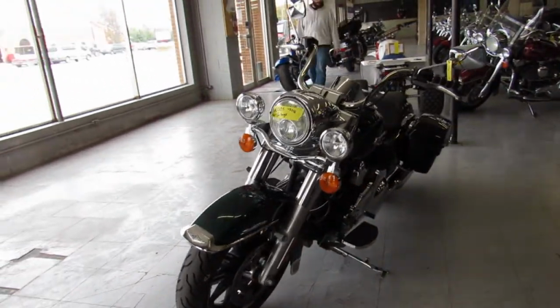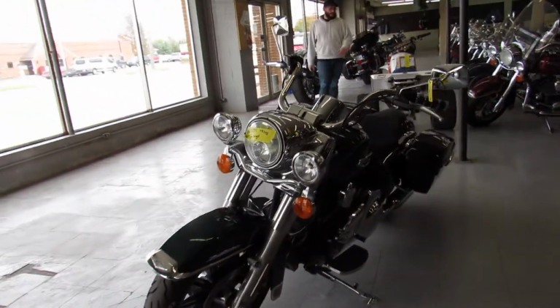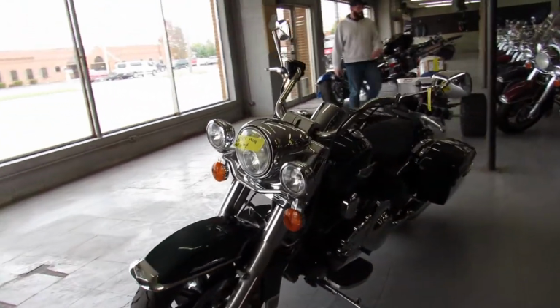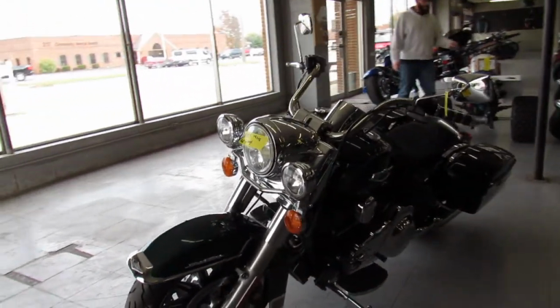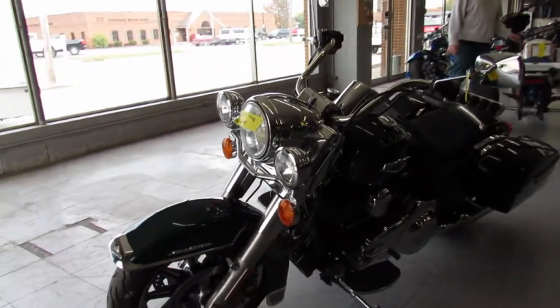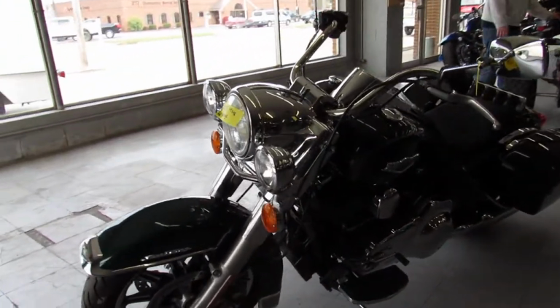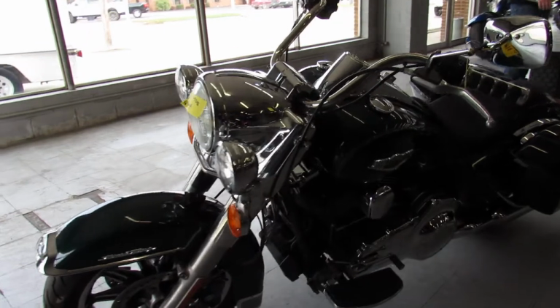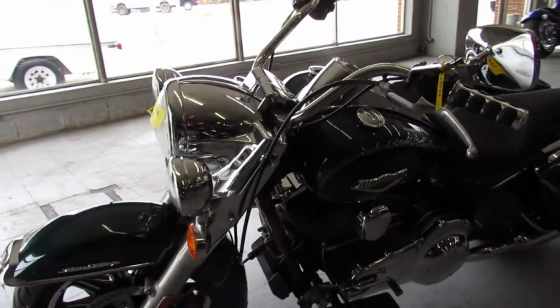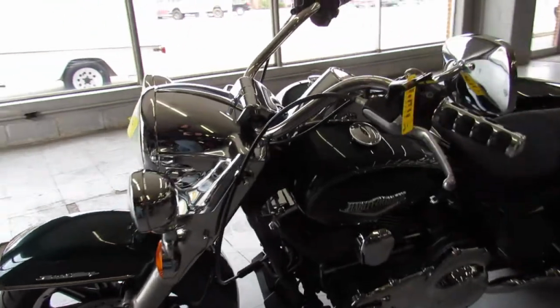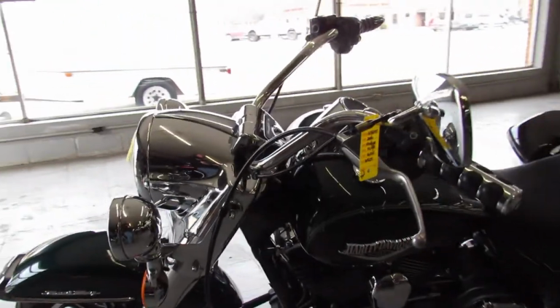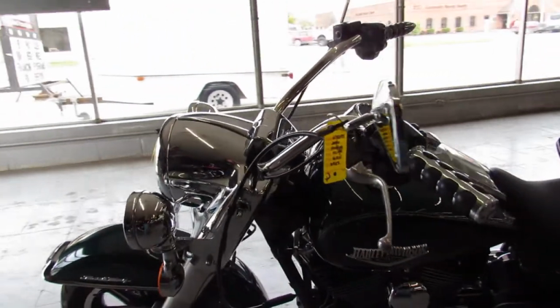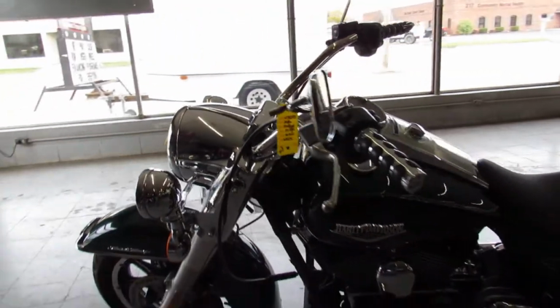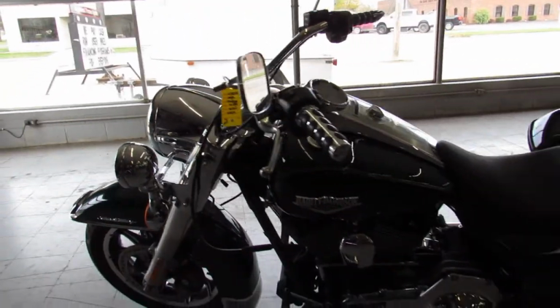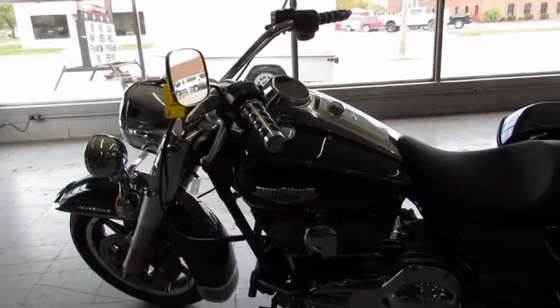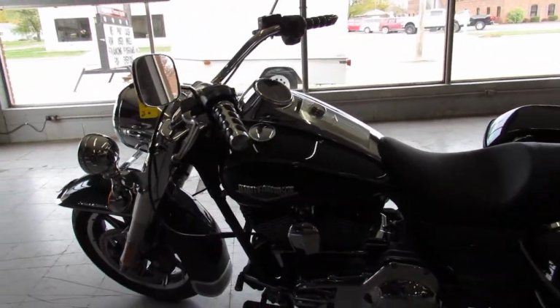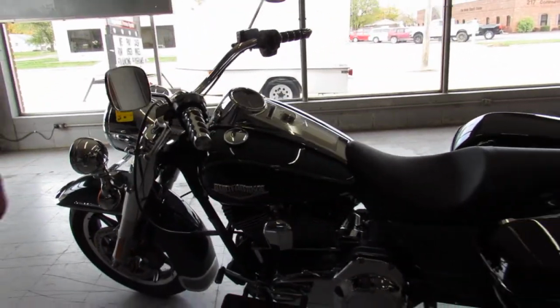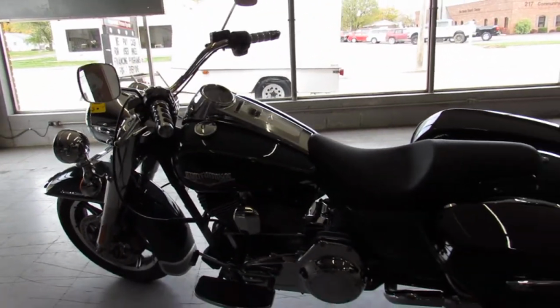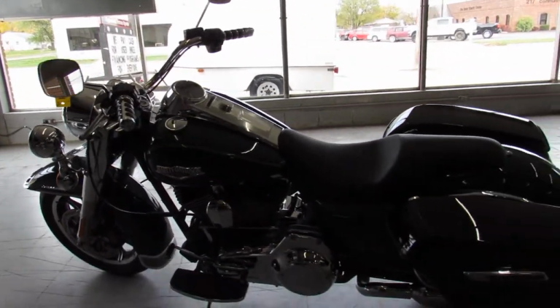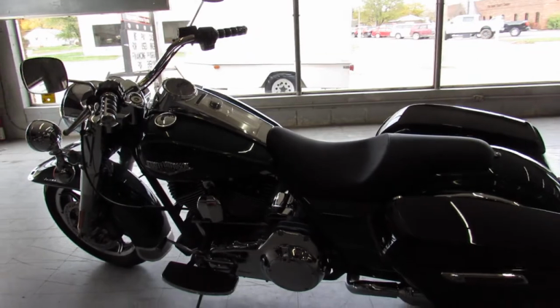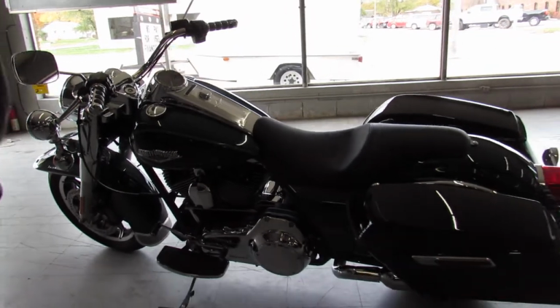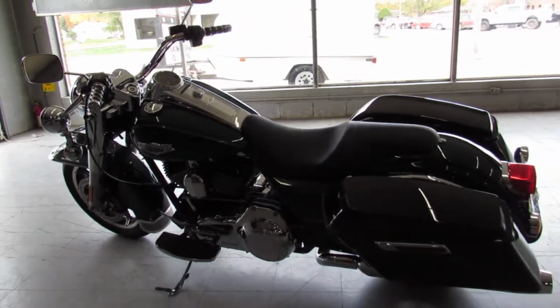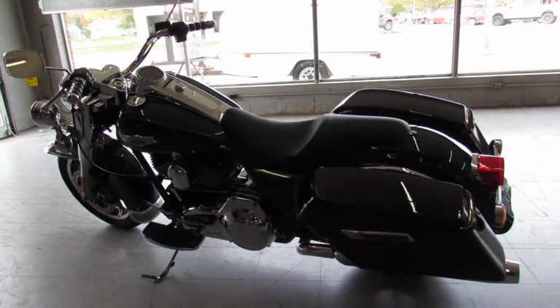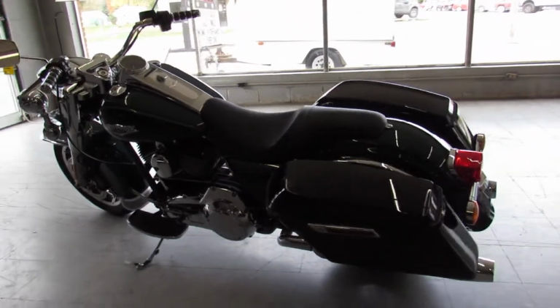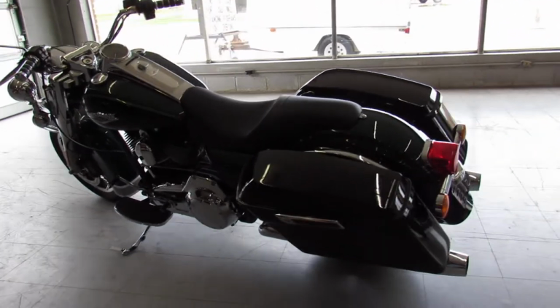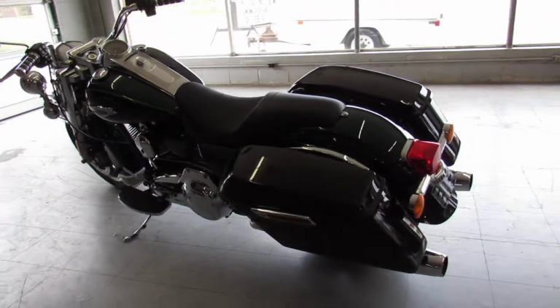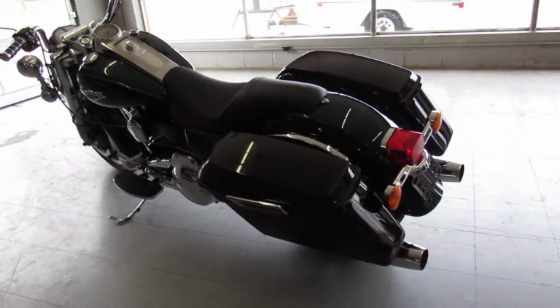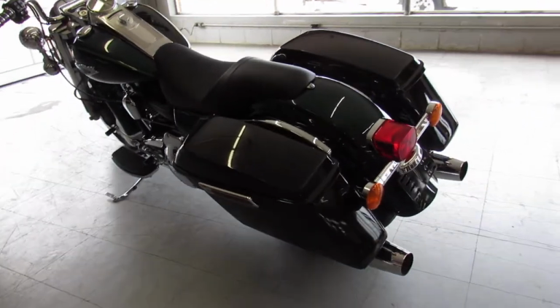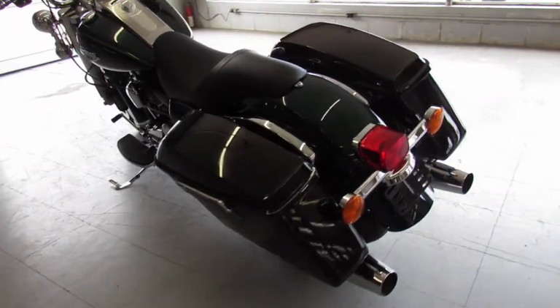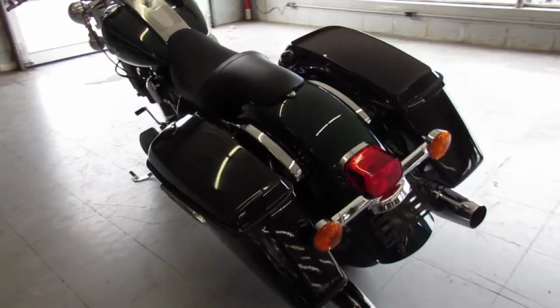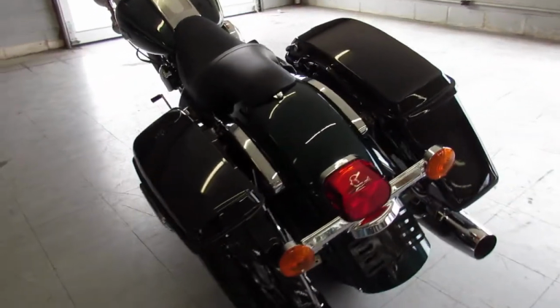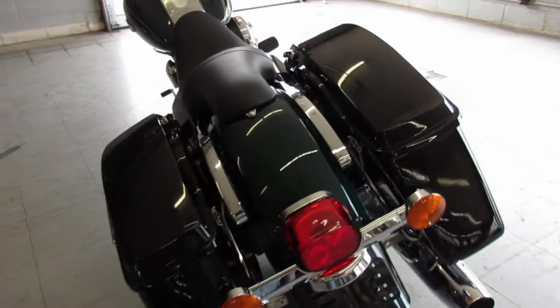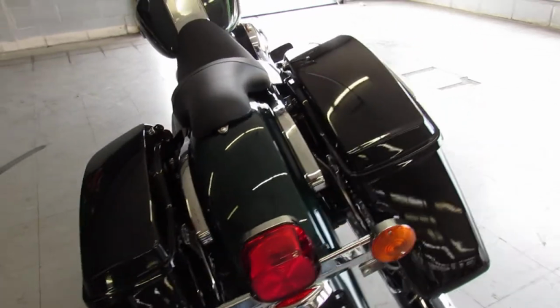Deep jade green pearl paint shines bright with vivid black two-tone, chrome shines like new, comes with a 103 cubic inch motor that runs strong, just serviced at the dealership and ready for the road.